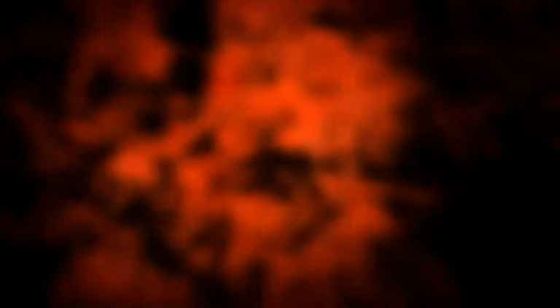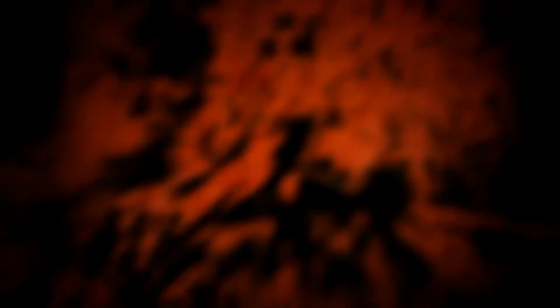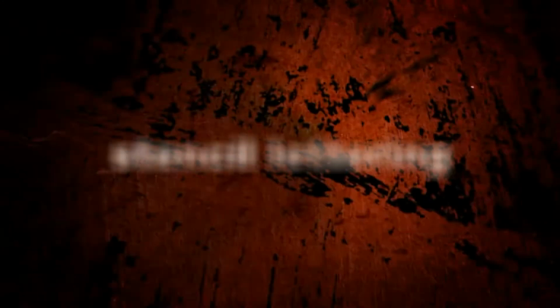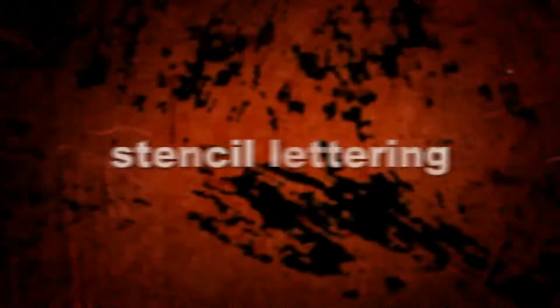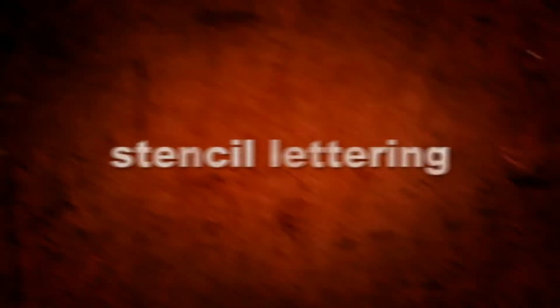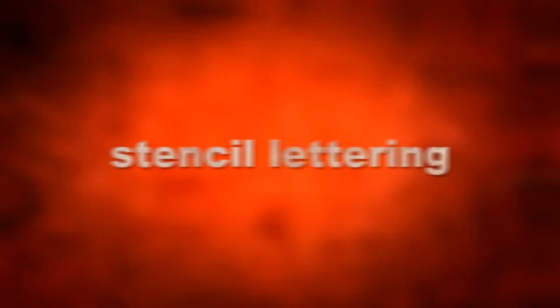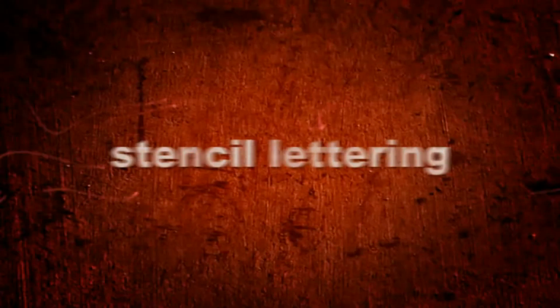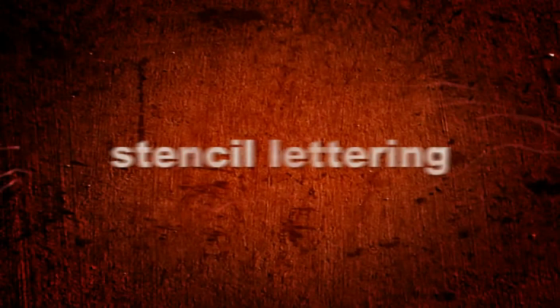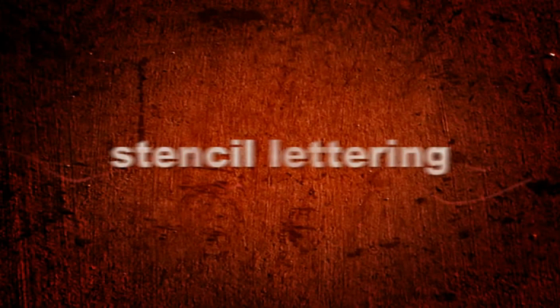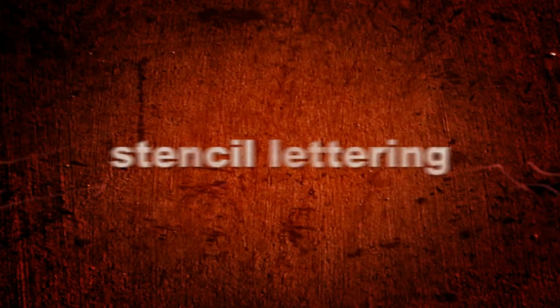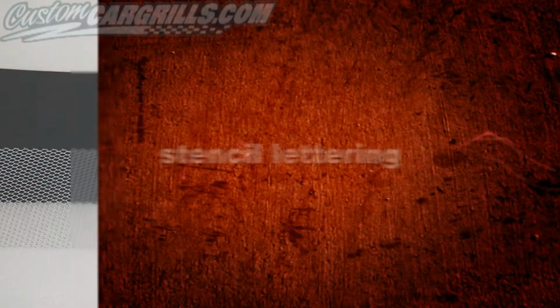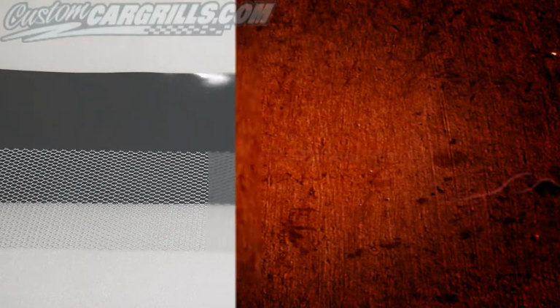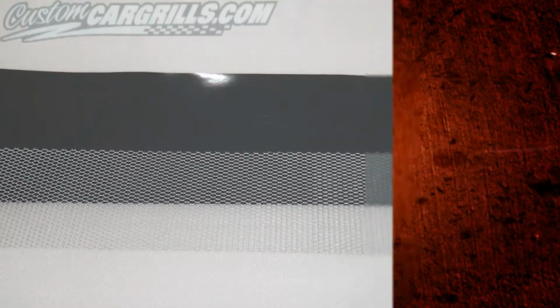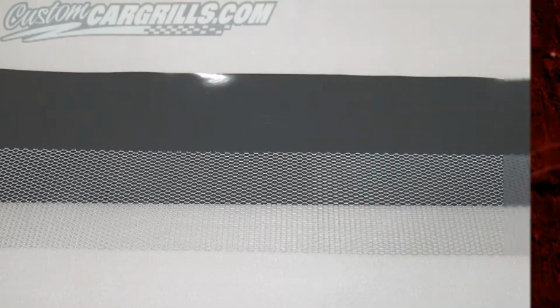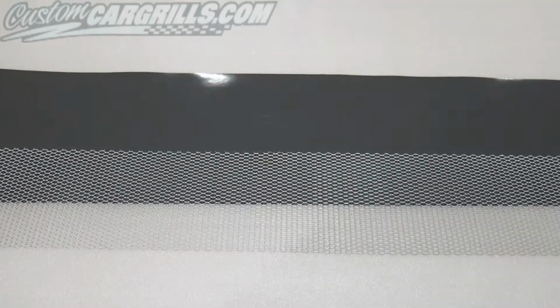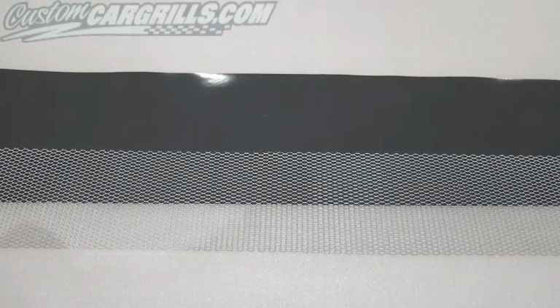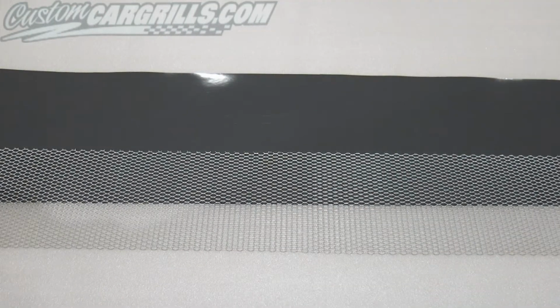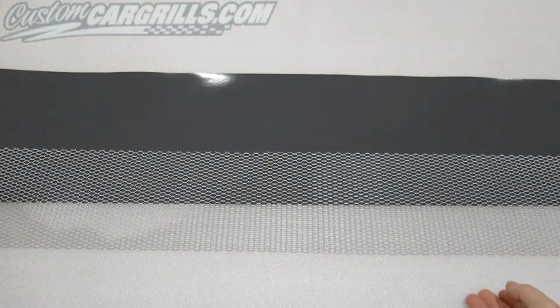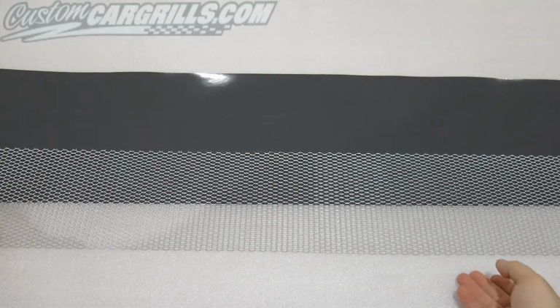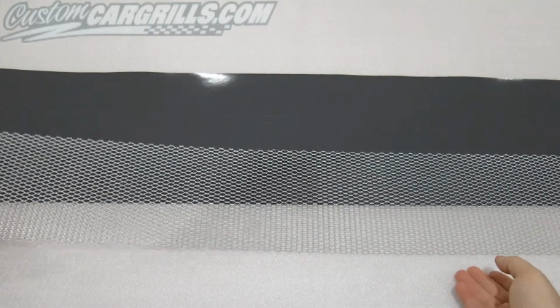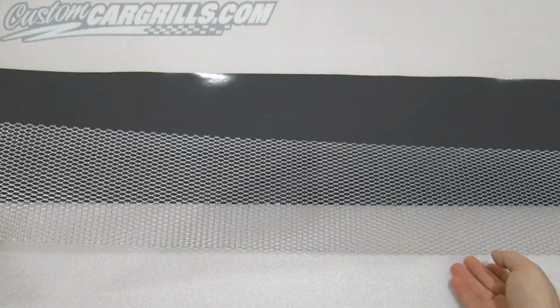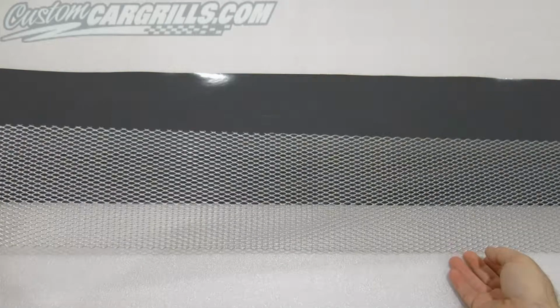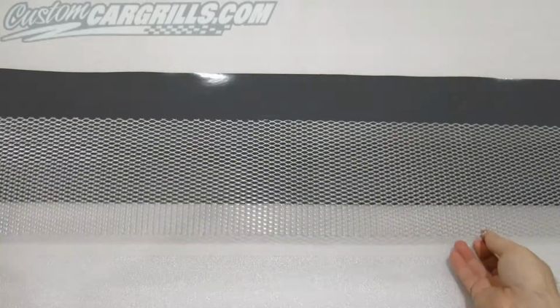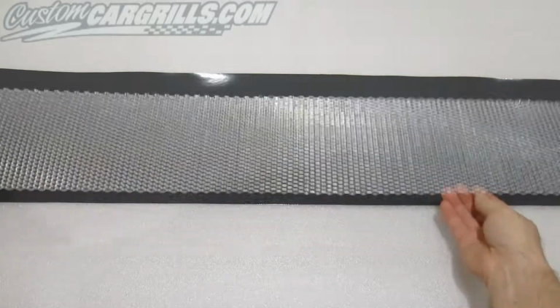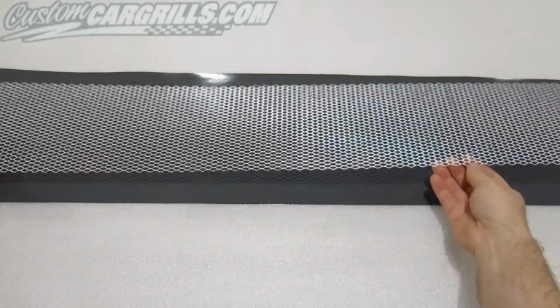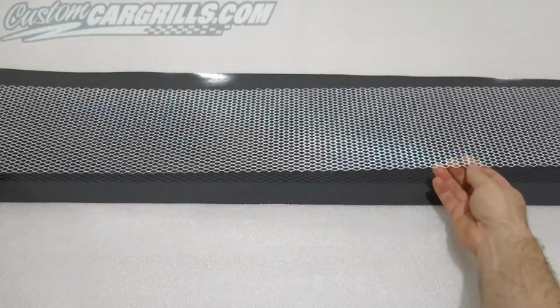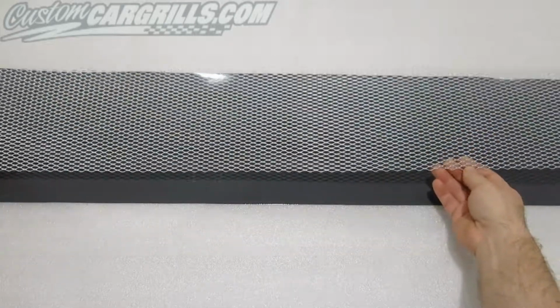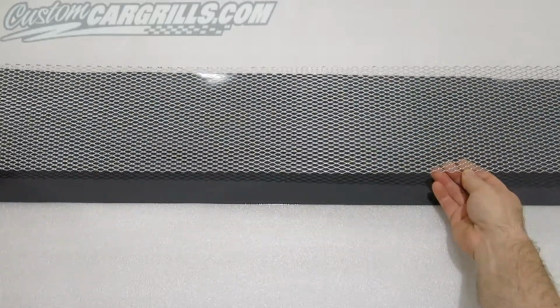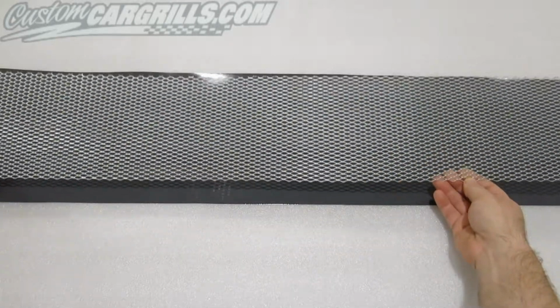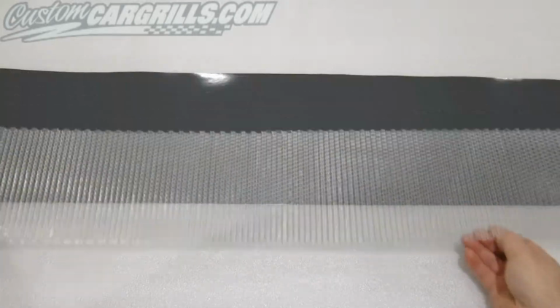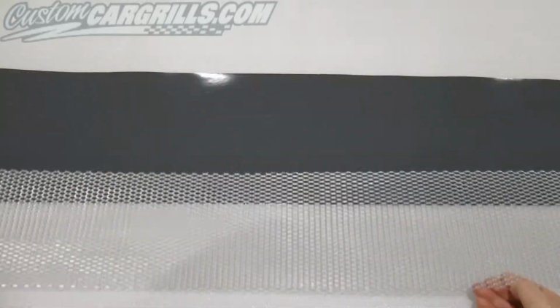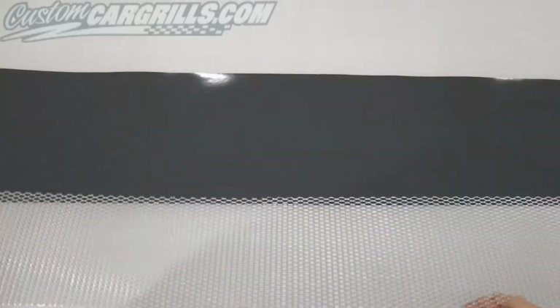Hi, this is Matt with CustomCarGrills.com. In this video I'm going to show you how to stencil some letters onto some grill mesh.